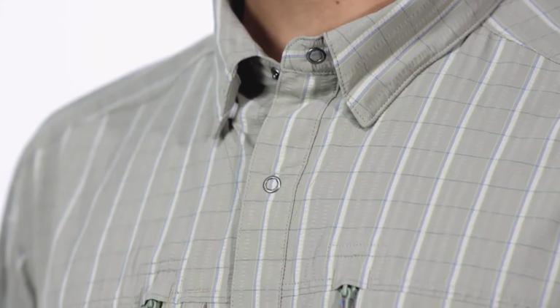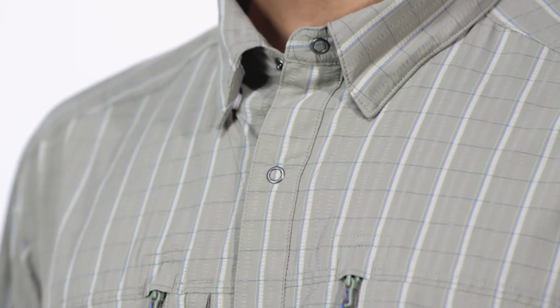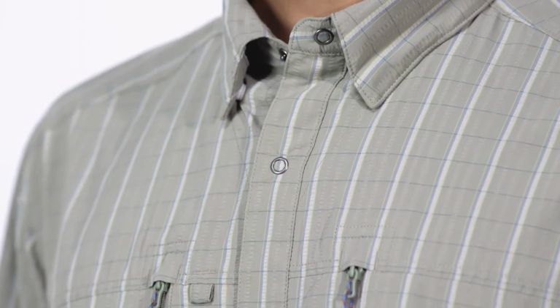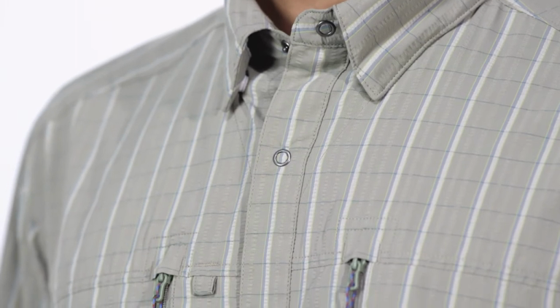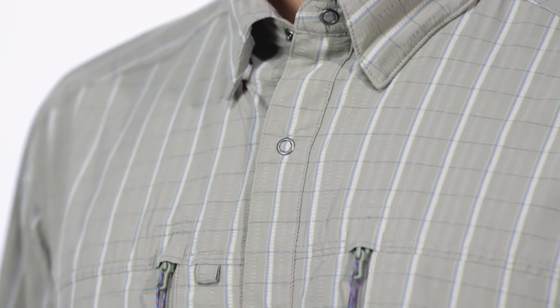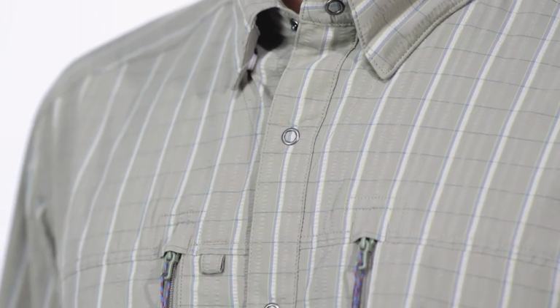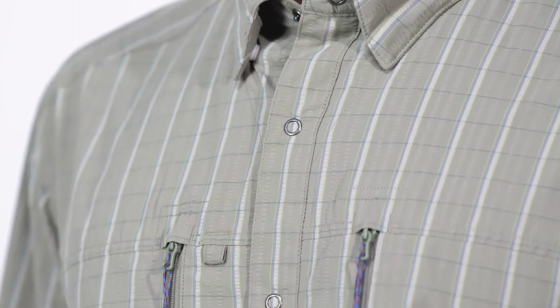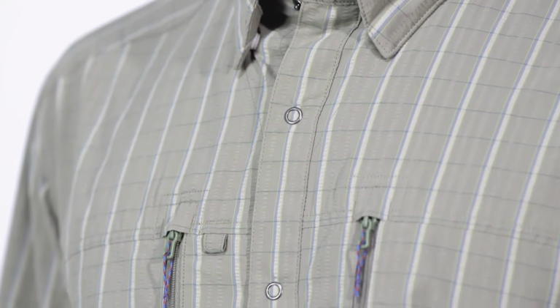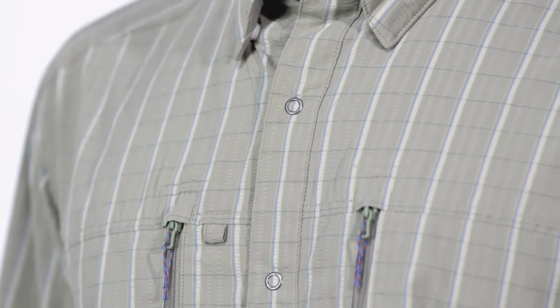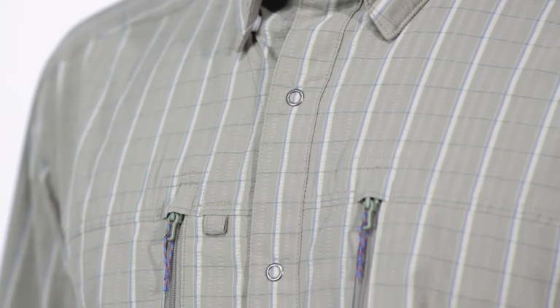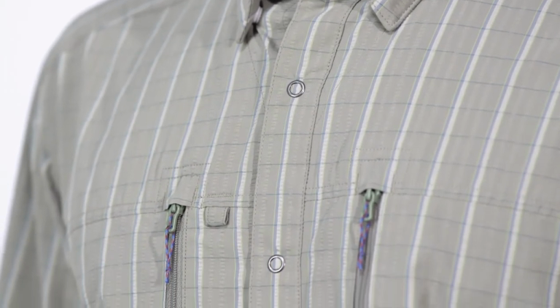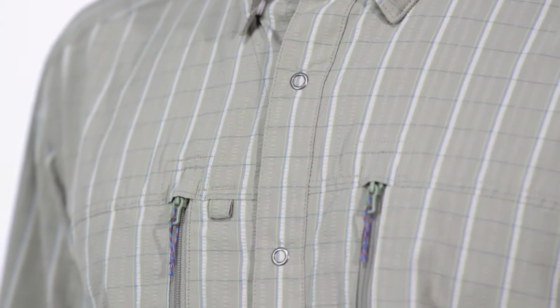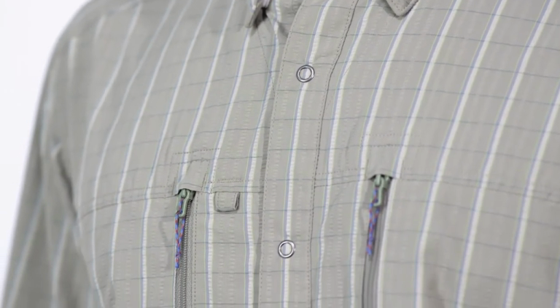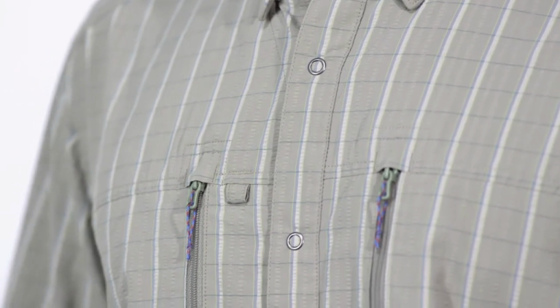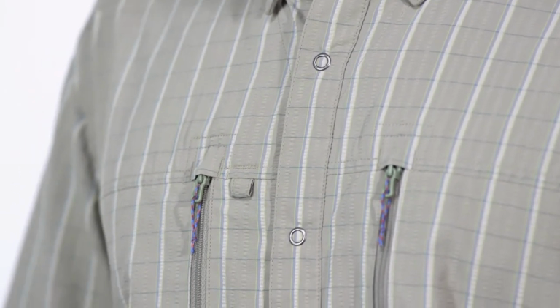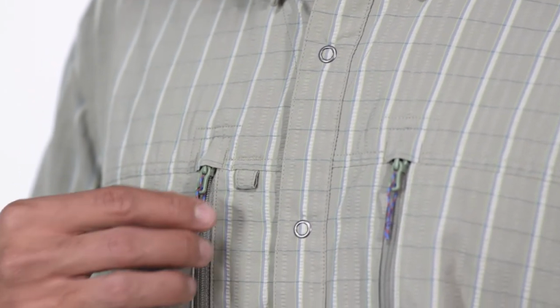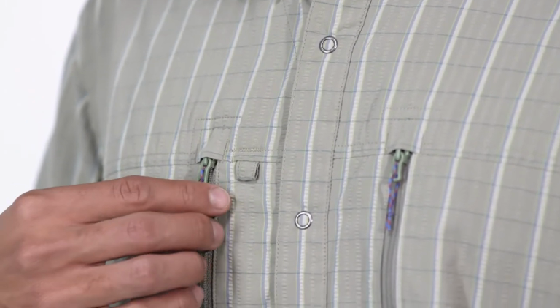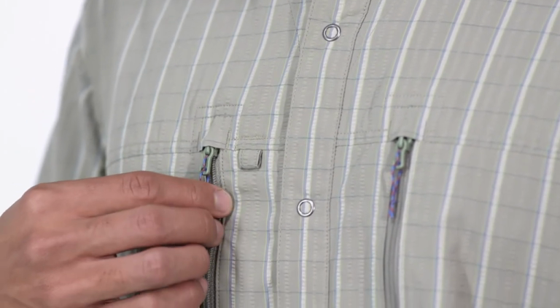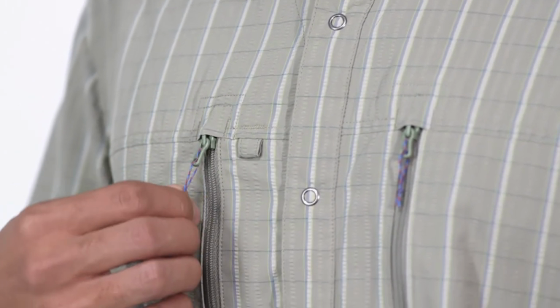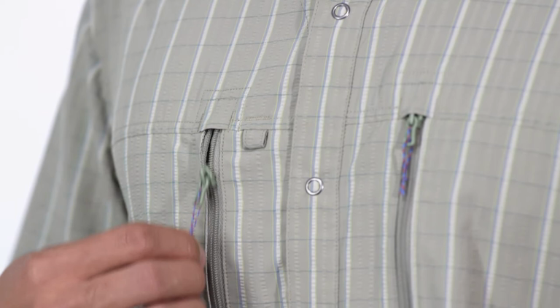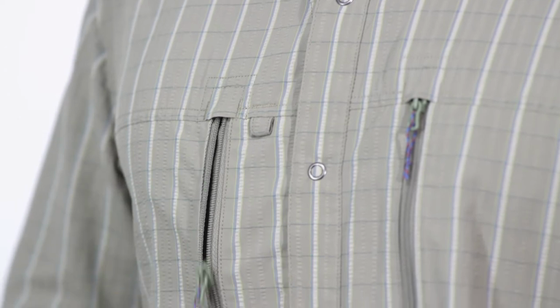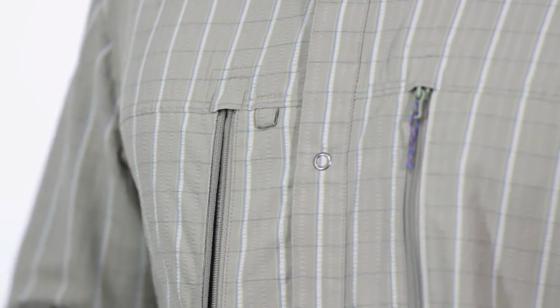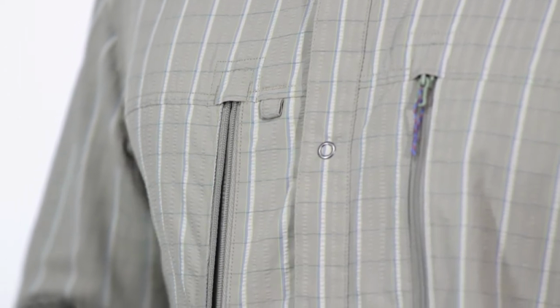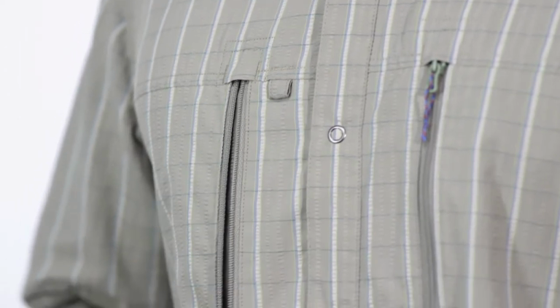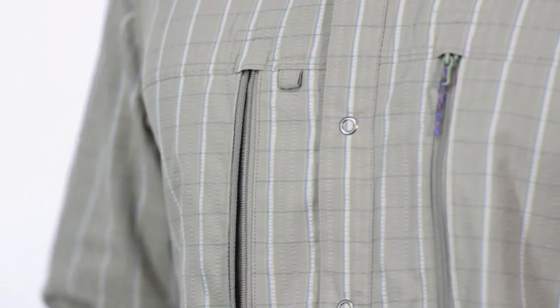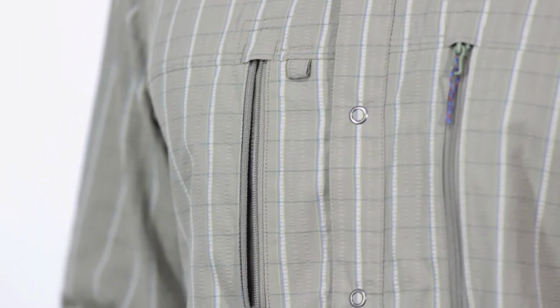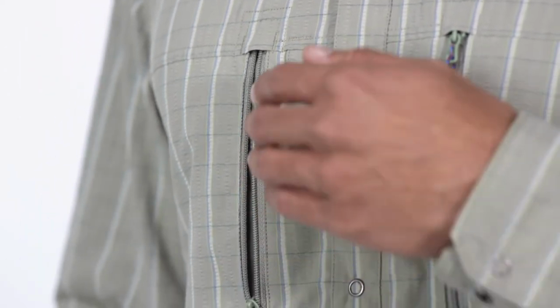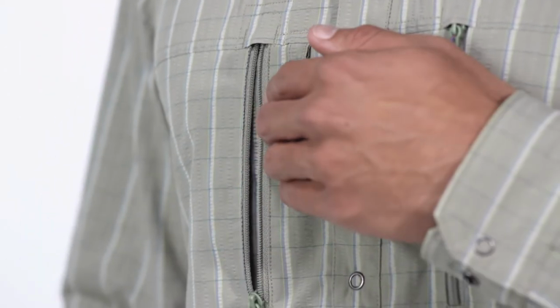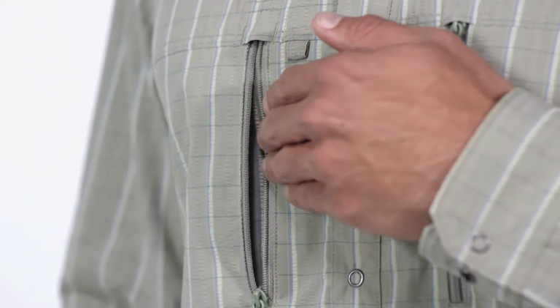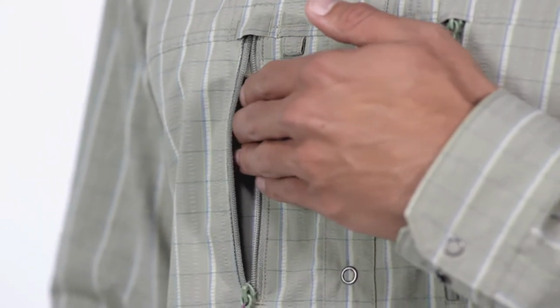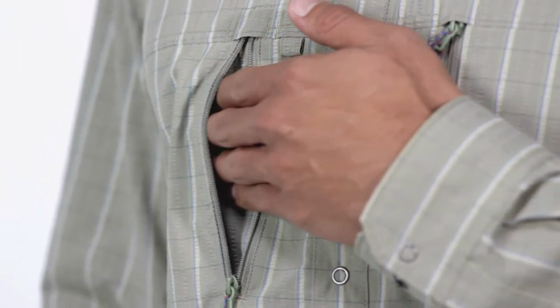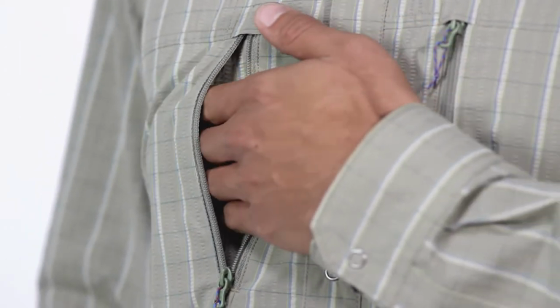Corrosion-resistant snap buttons on the front placket and corrosion-free 100% plastic zip closures on the two large fly box pockets hold everything together.